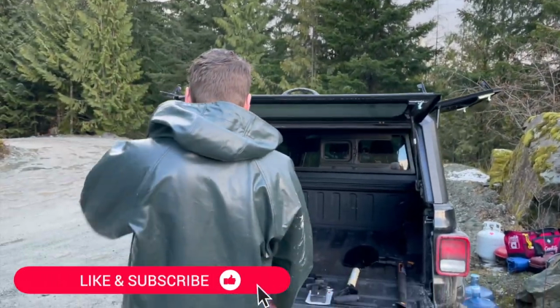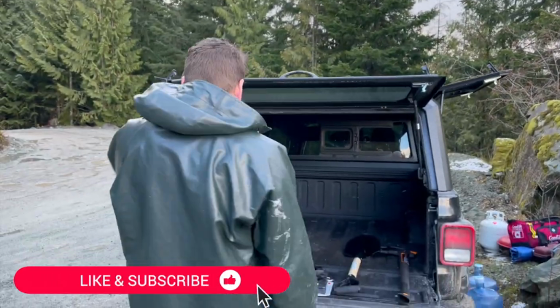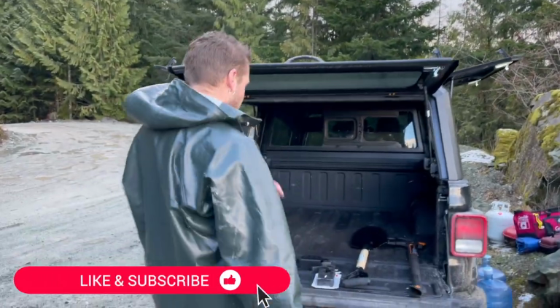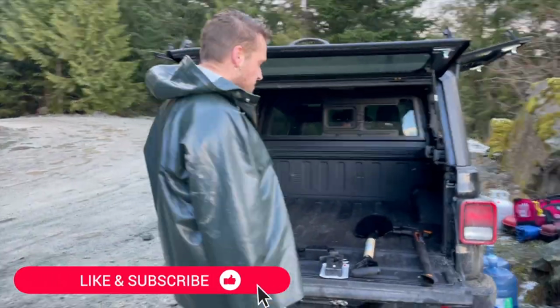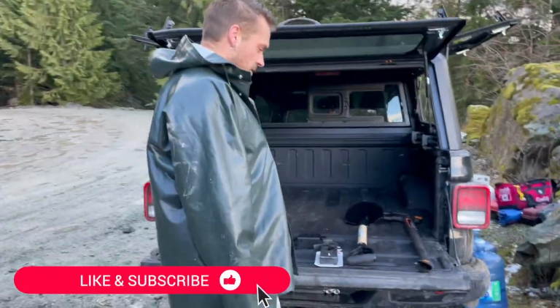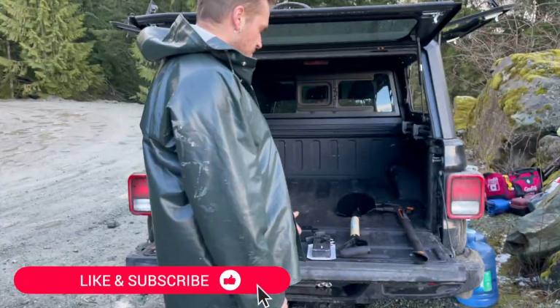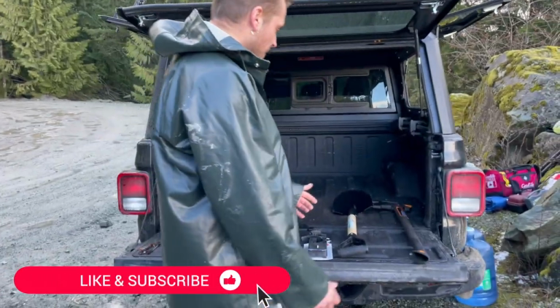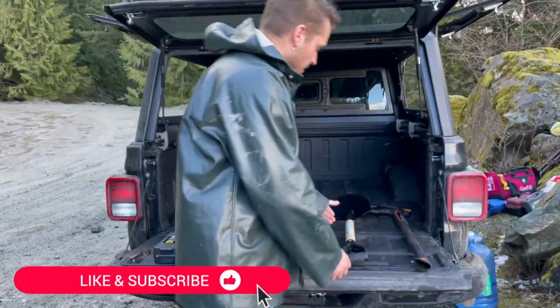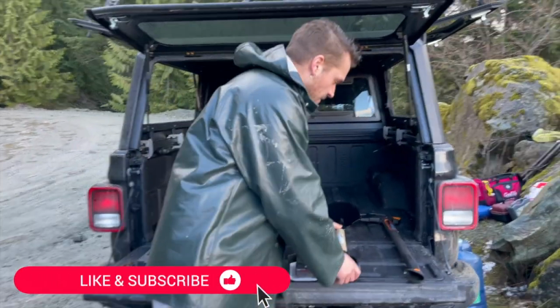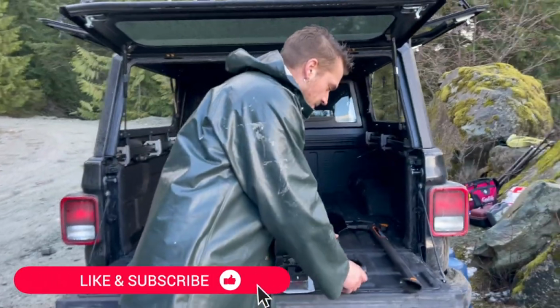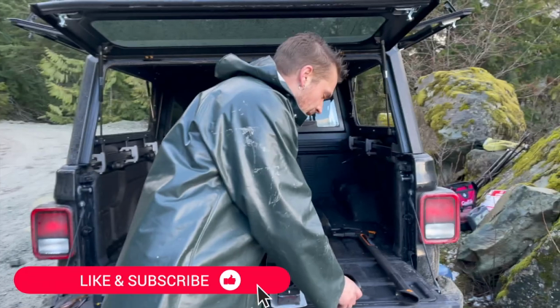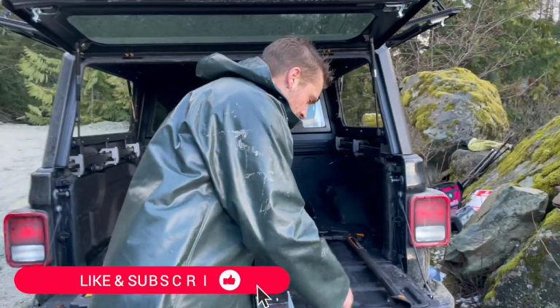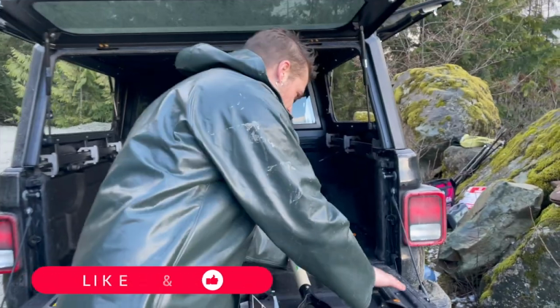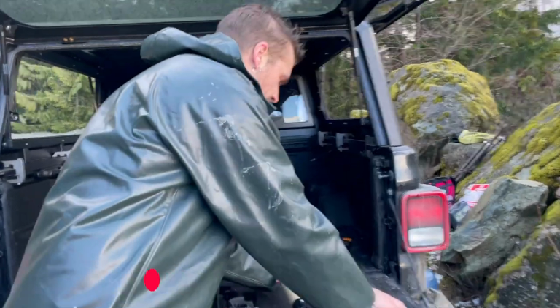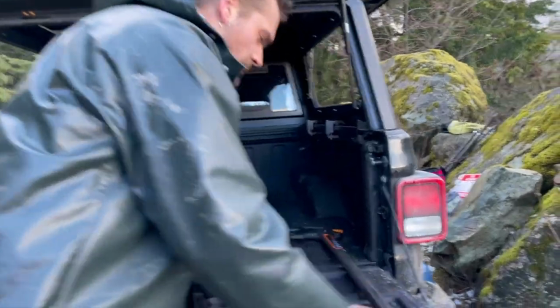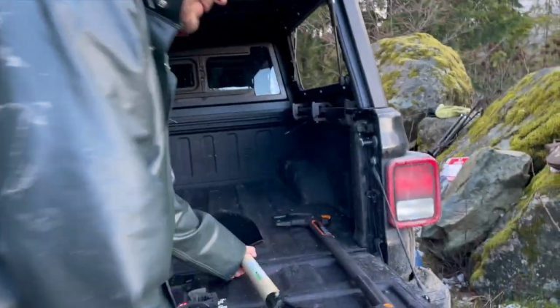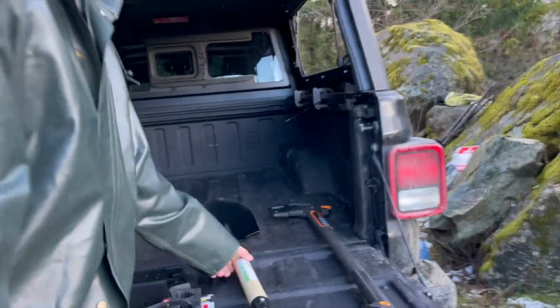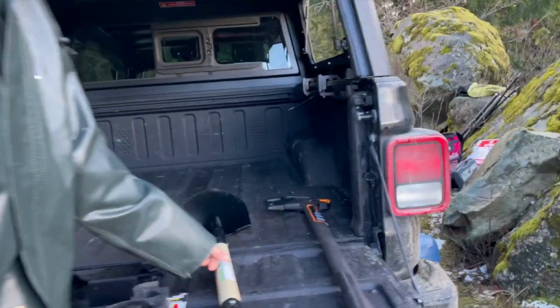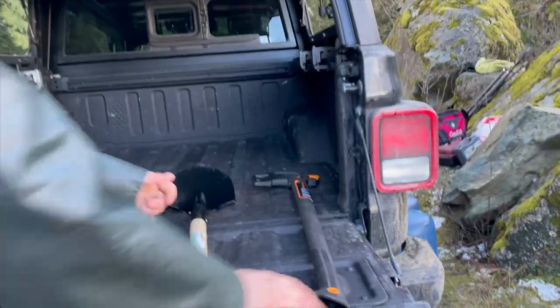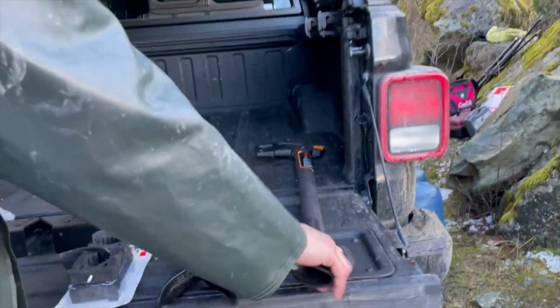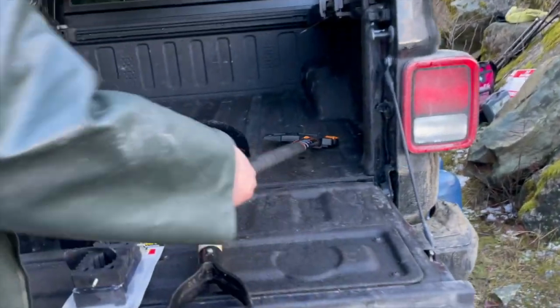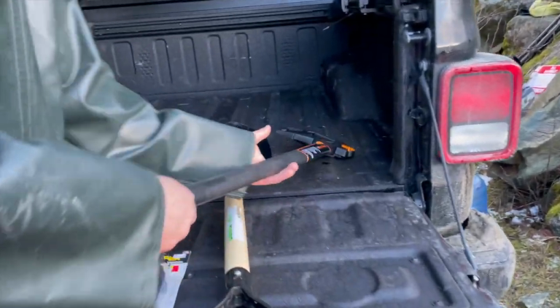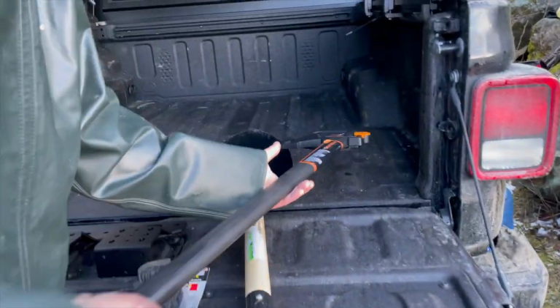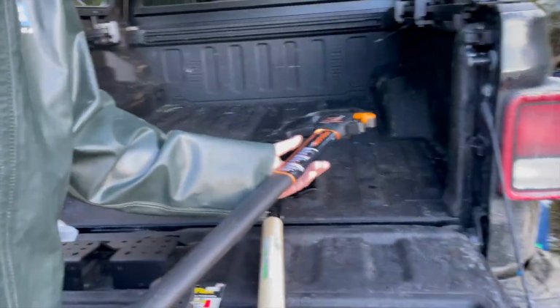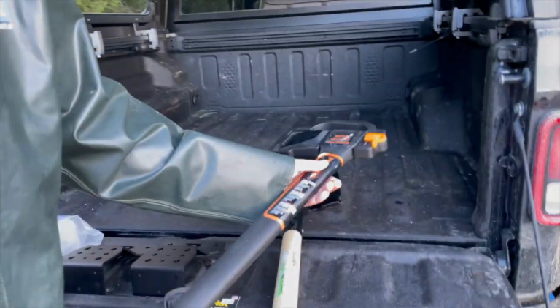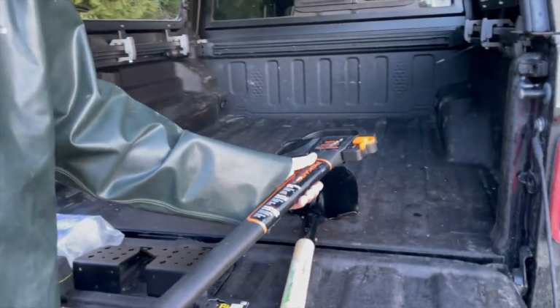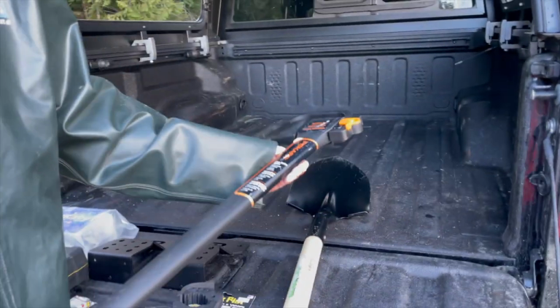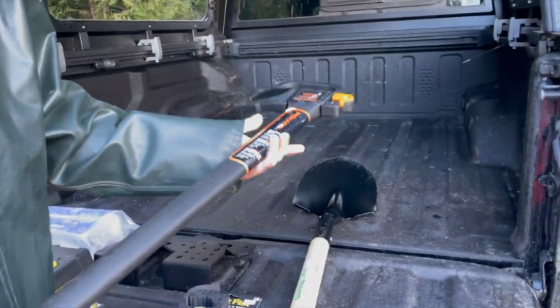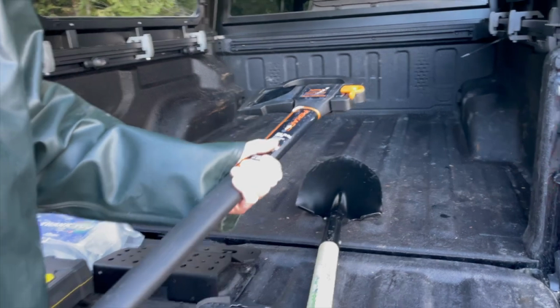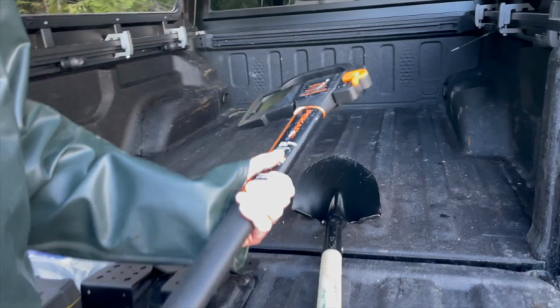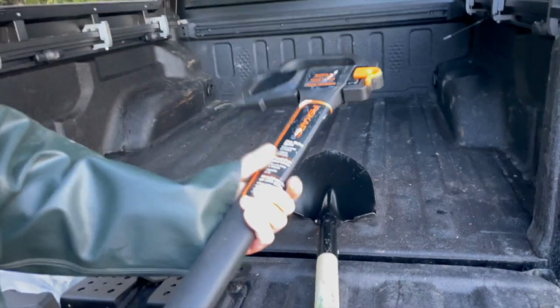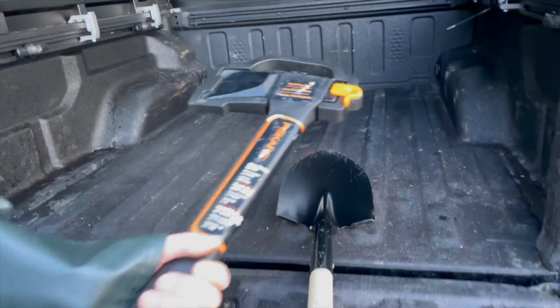I've had a big issue here. This shovel and this axe has been bouncing around in the back of my Jeep for the past few months and it's been driving me nuts.